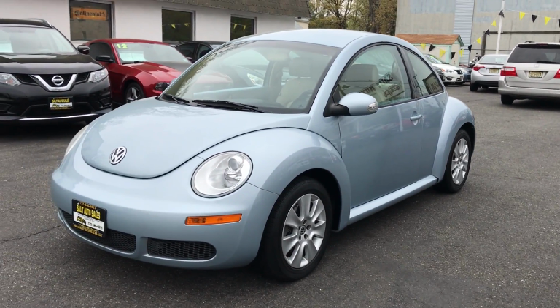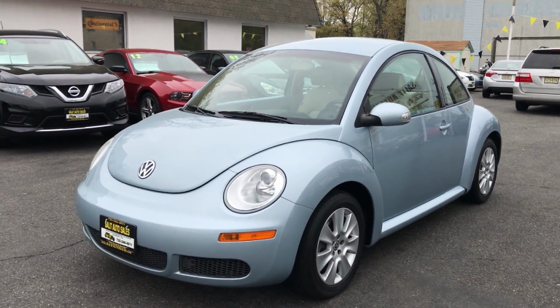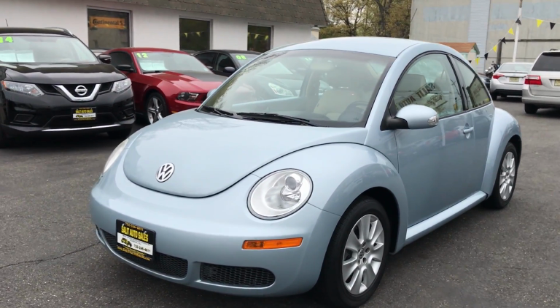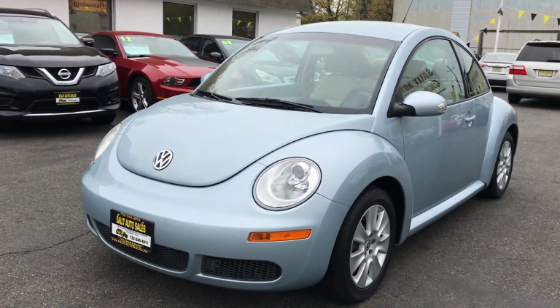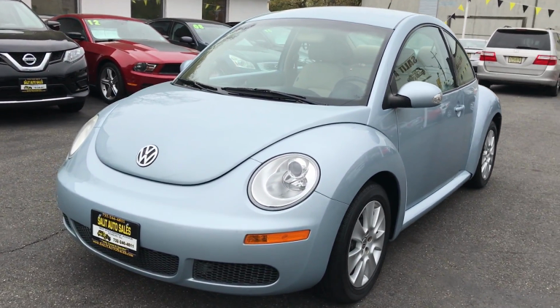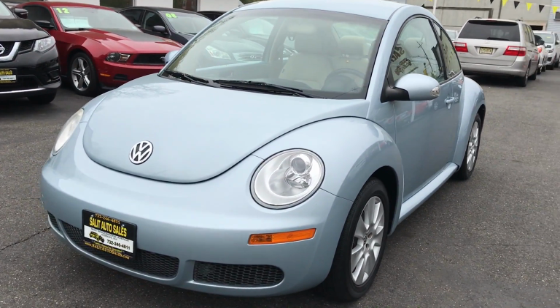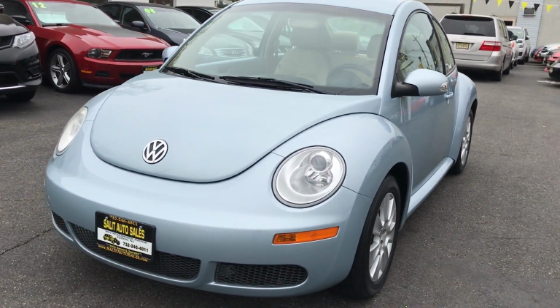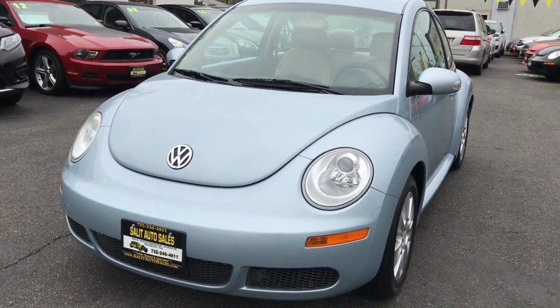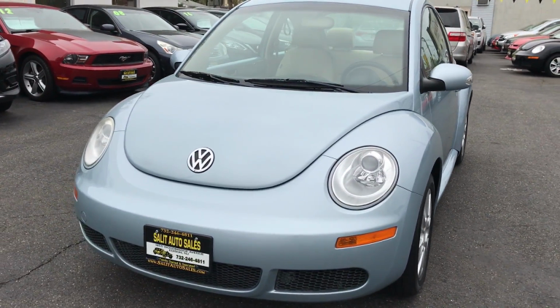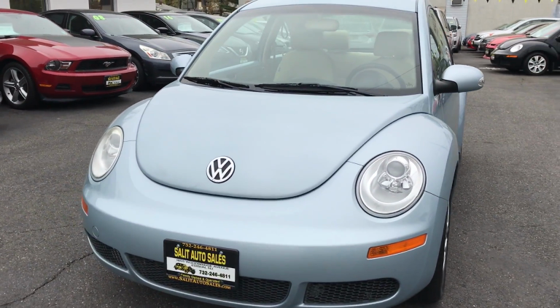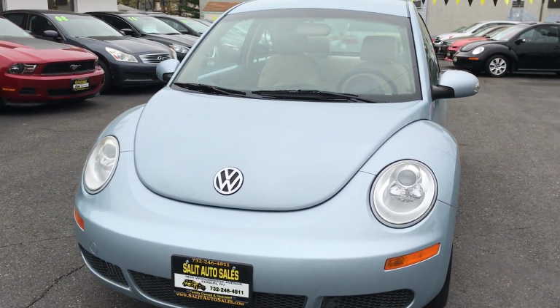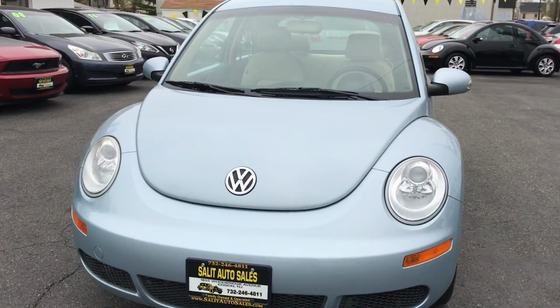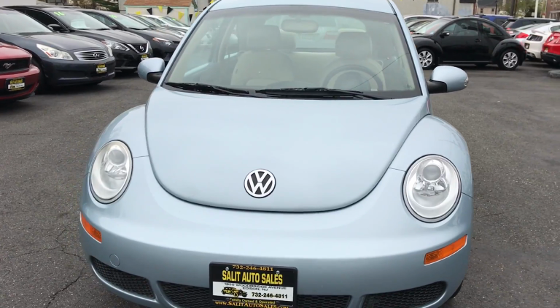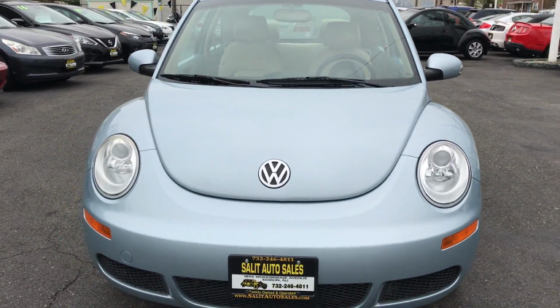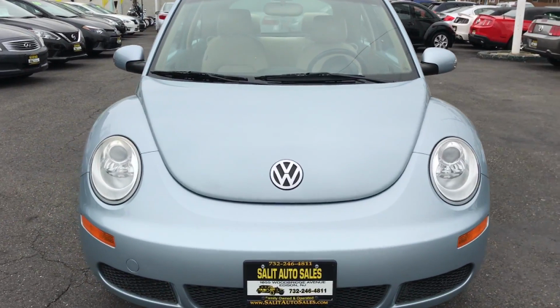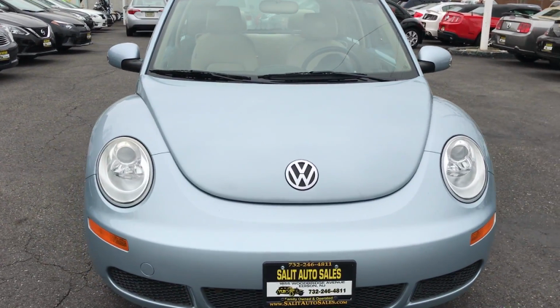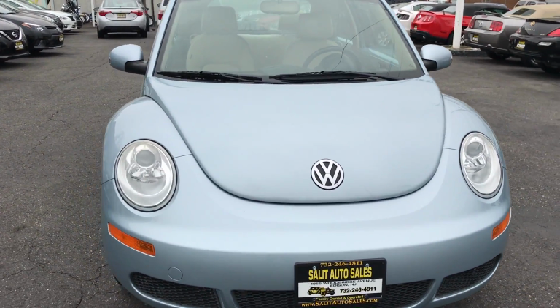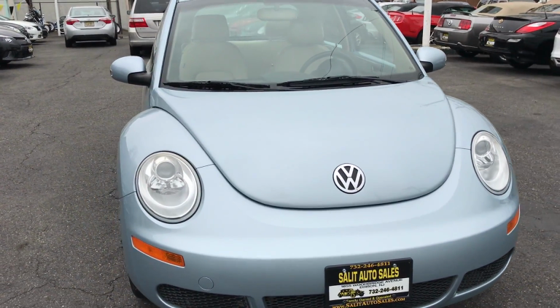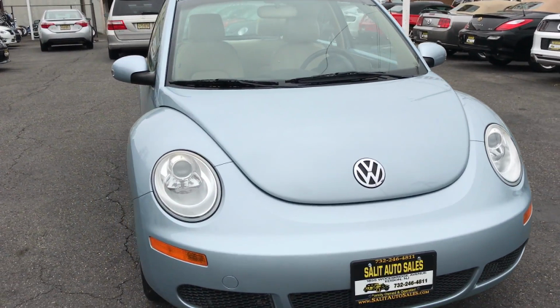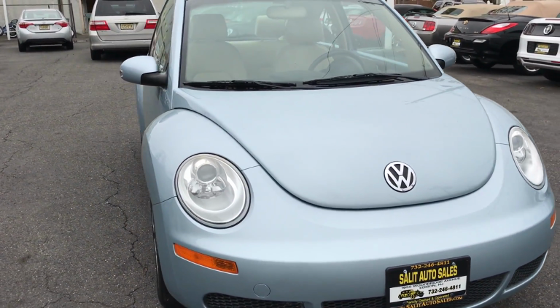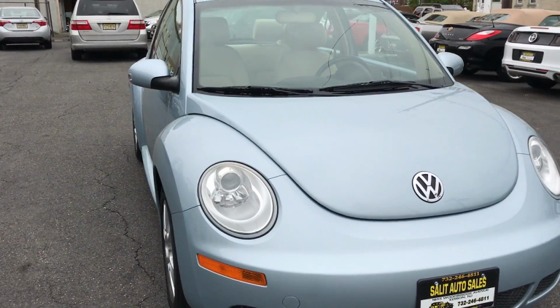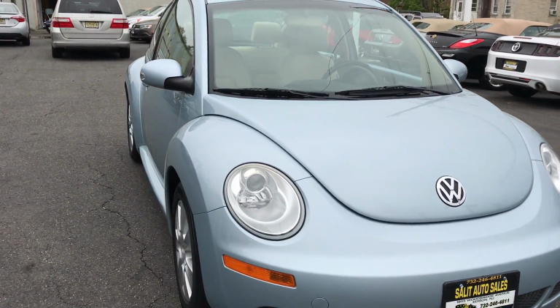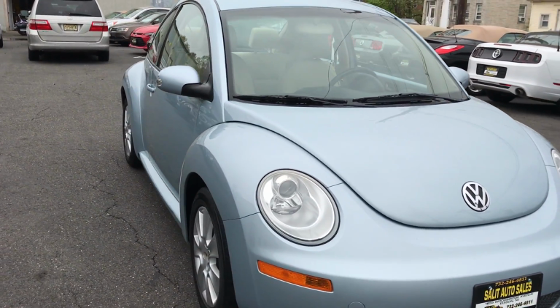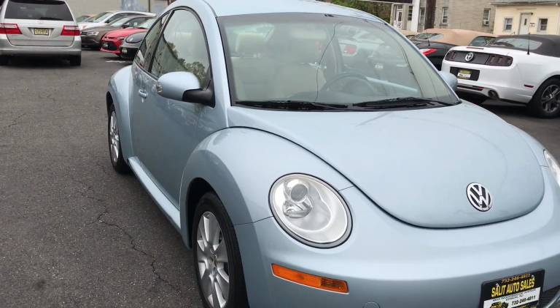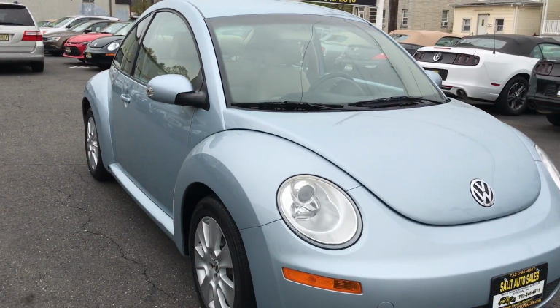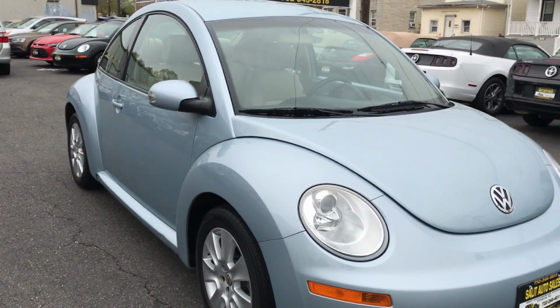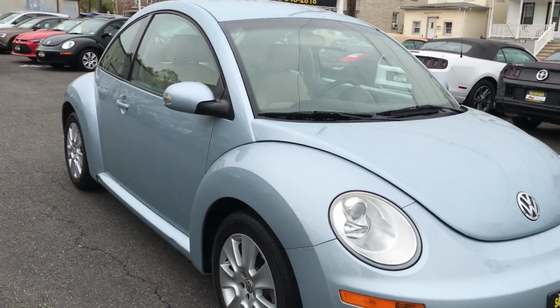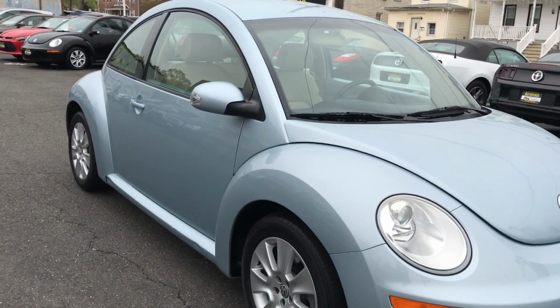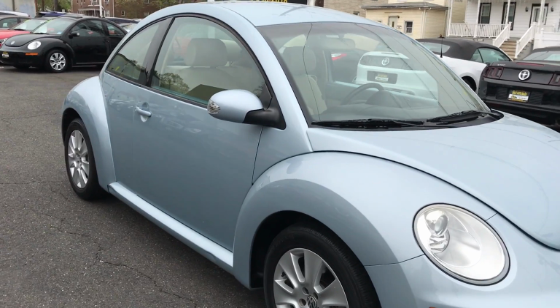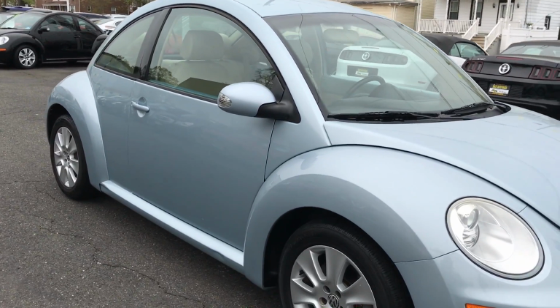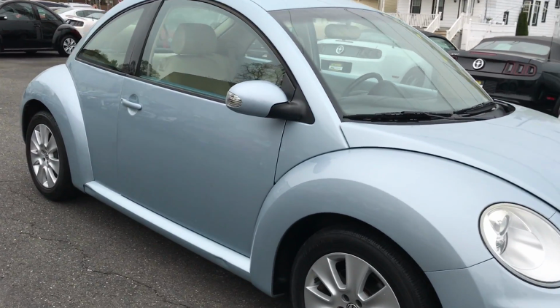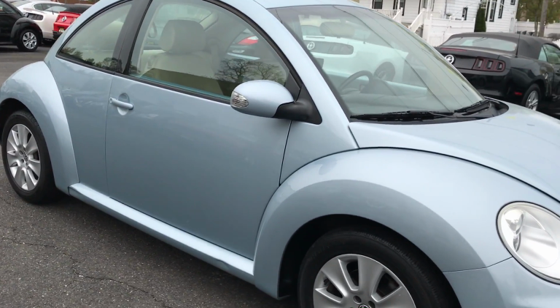We're going to do a walk around on this 2010 Volkswagen New Beetle, but it has only 24,000 miles on it. It's like a brand new car with the miles on it.